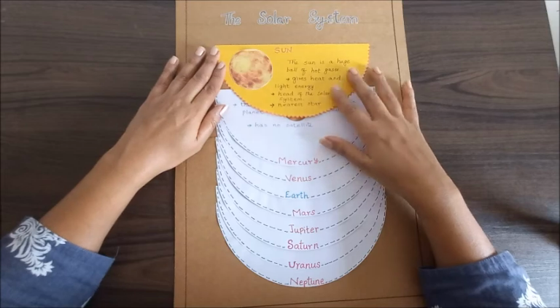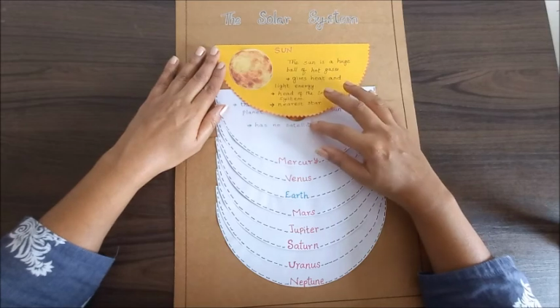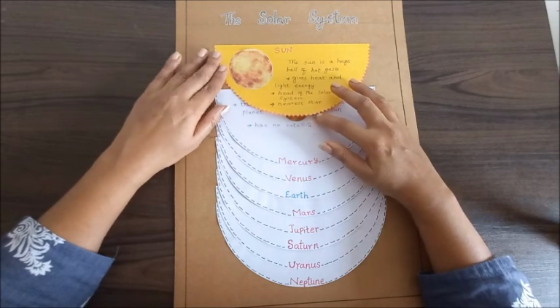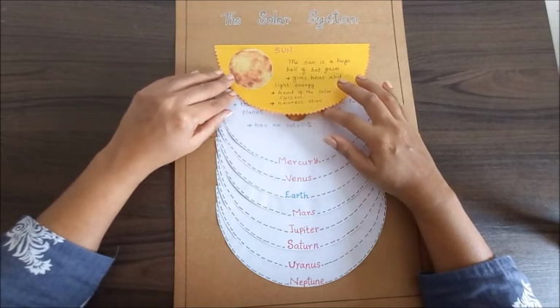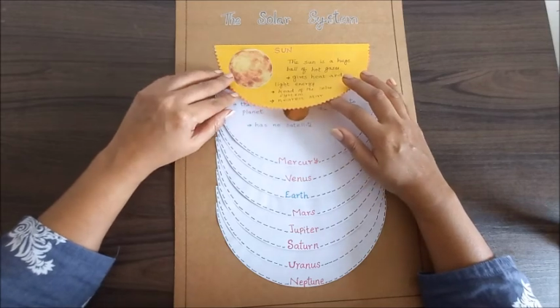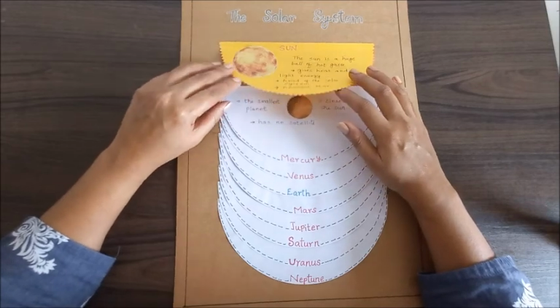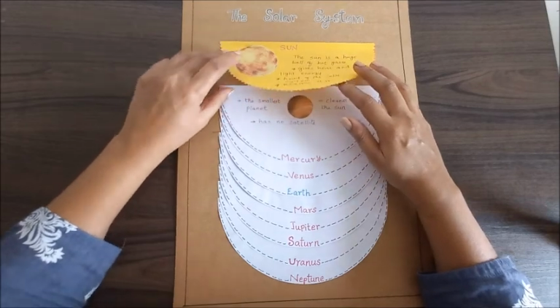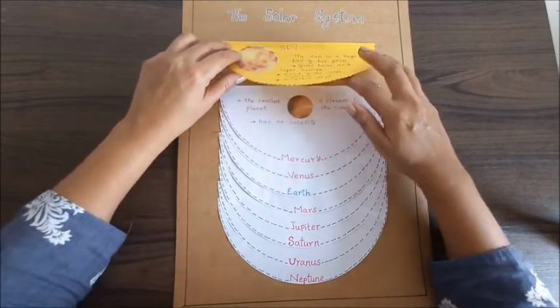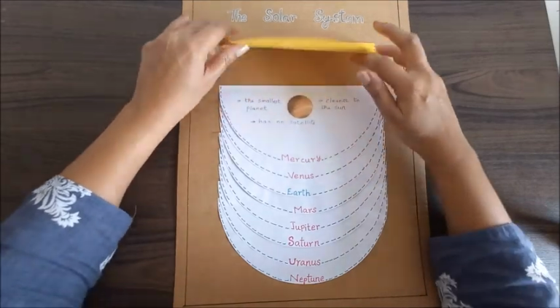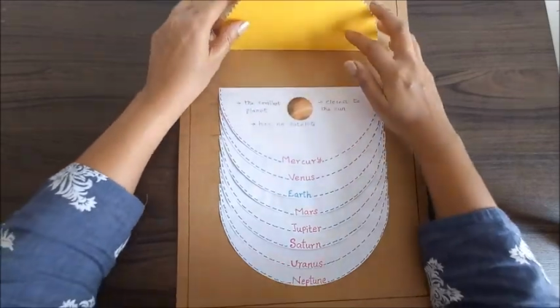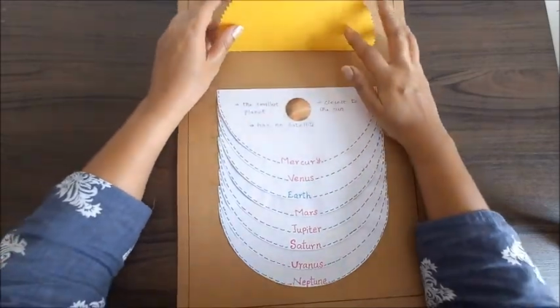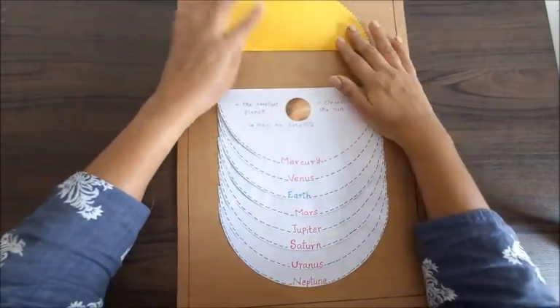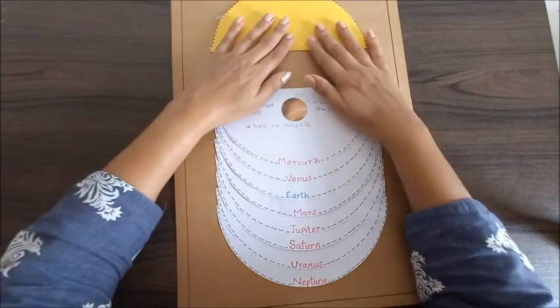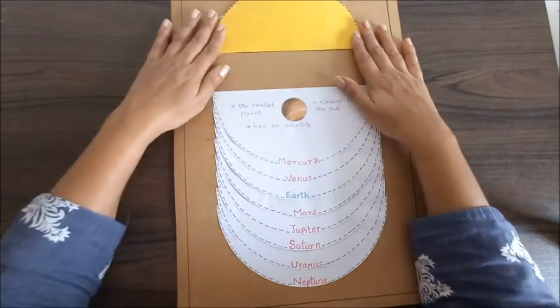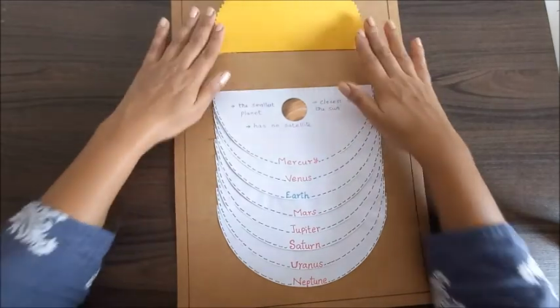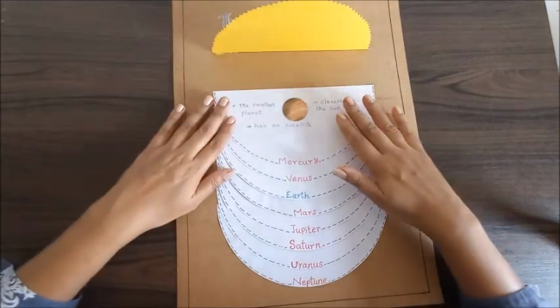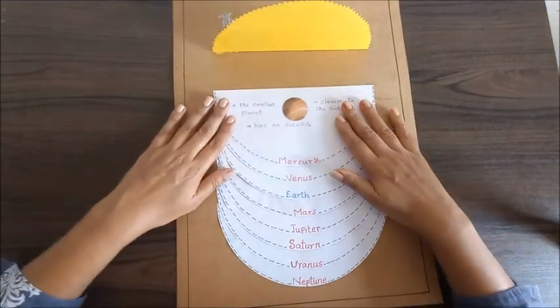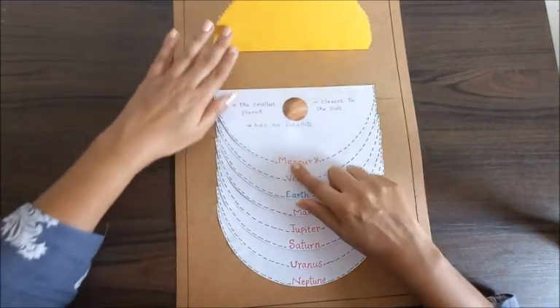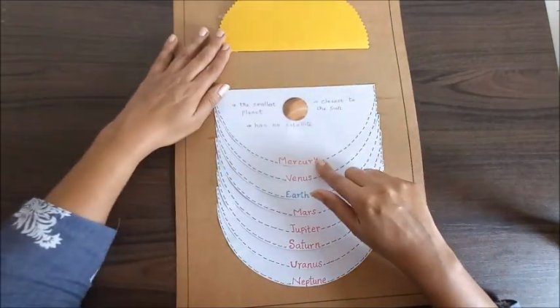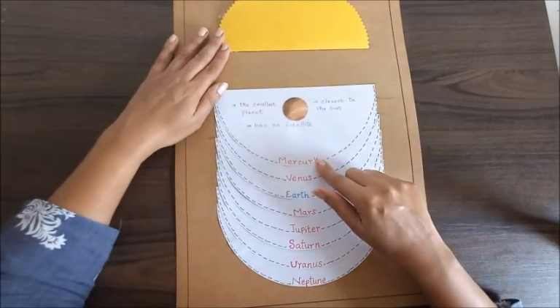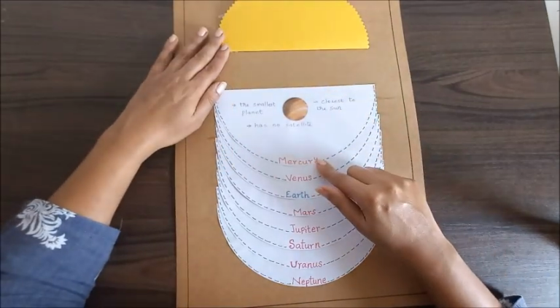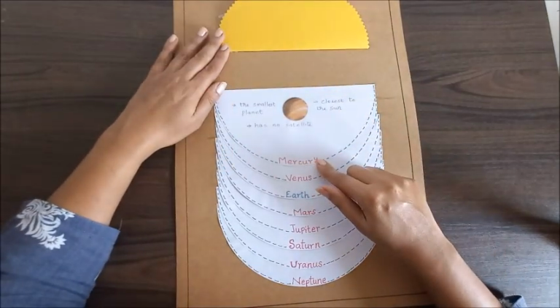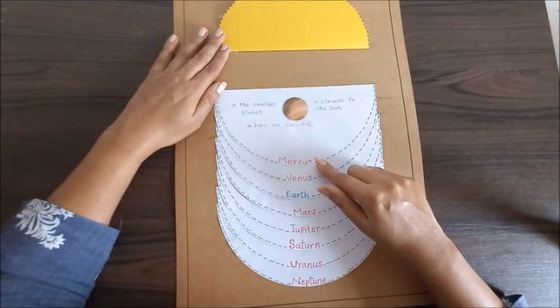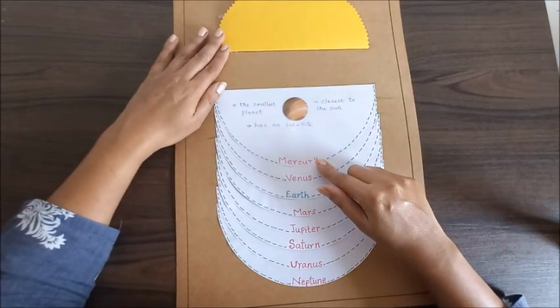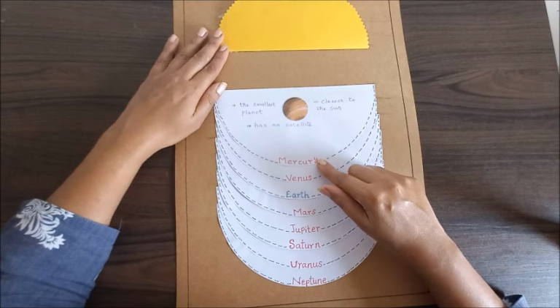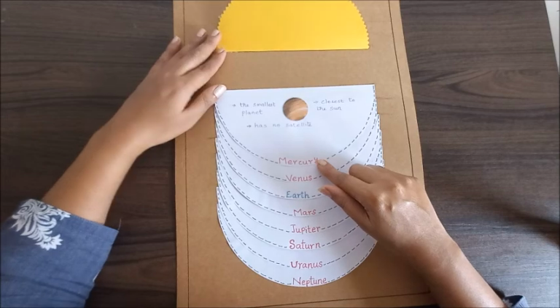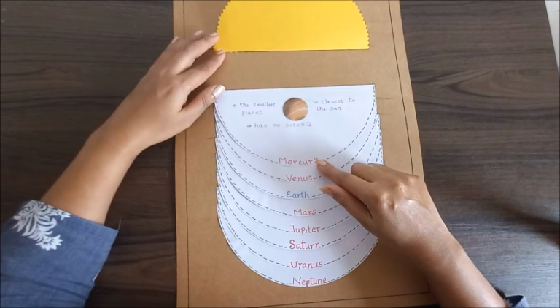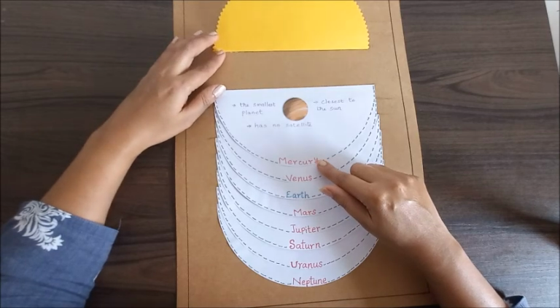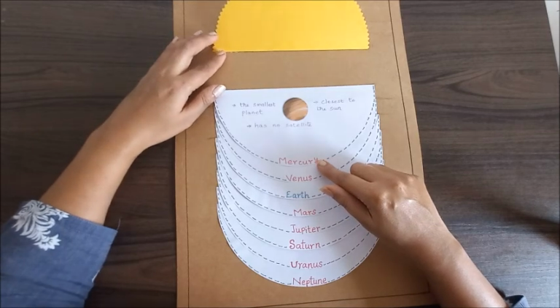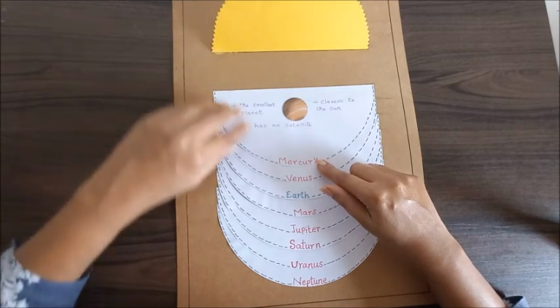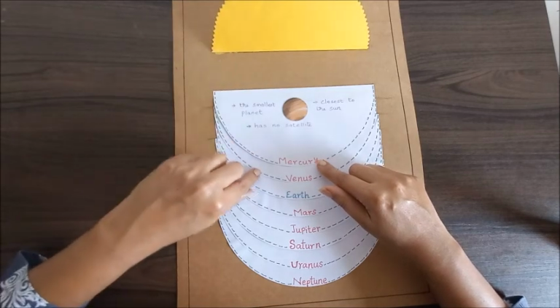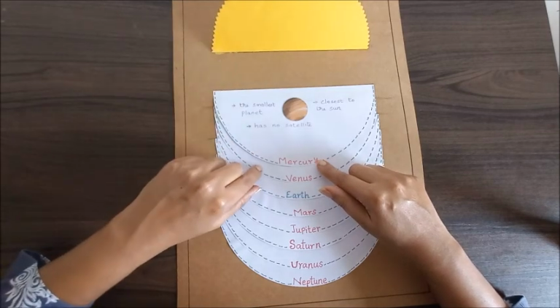We will see the sequence of the planets in the solar system. The nearest planet to the sun is Mercury. It's the smallest planet and it has no satellite, closest to the sun.